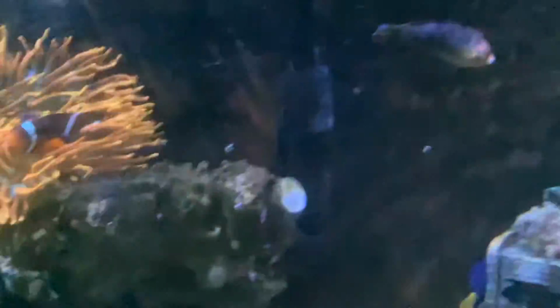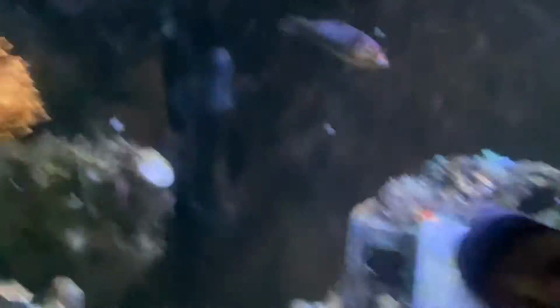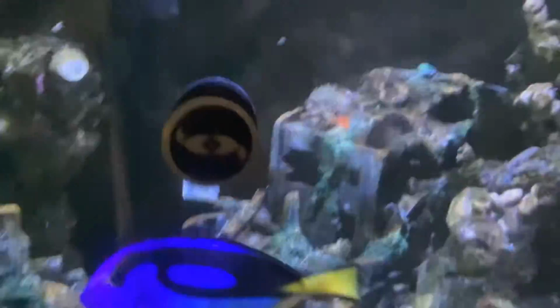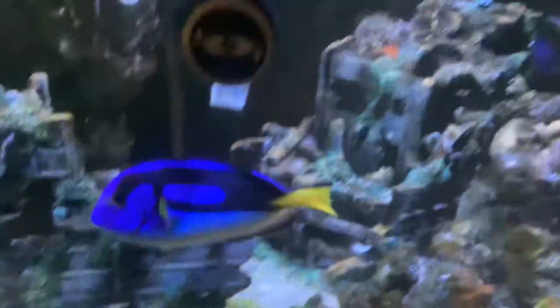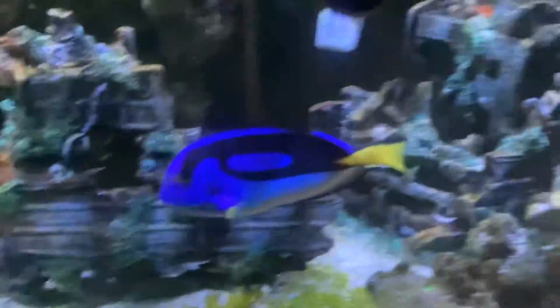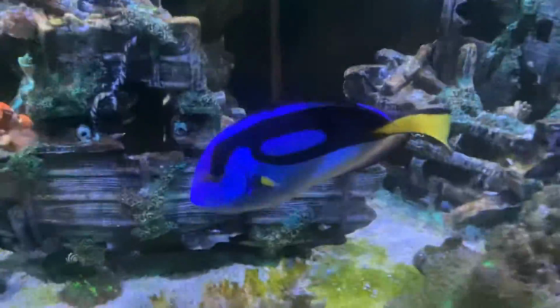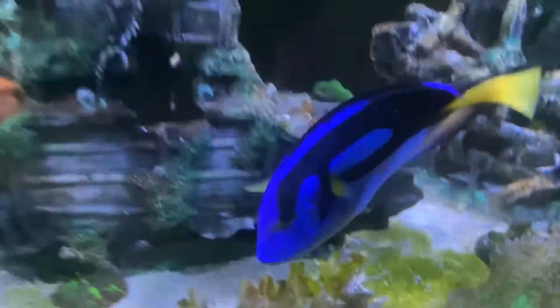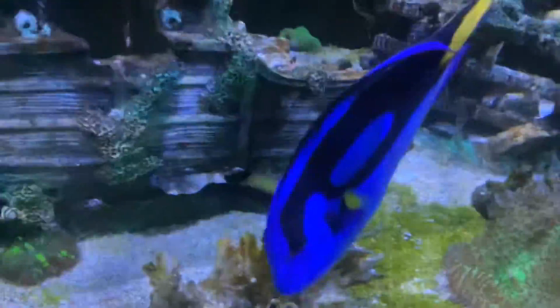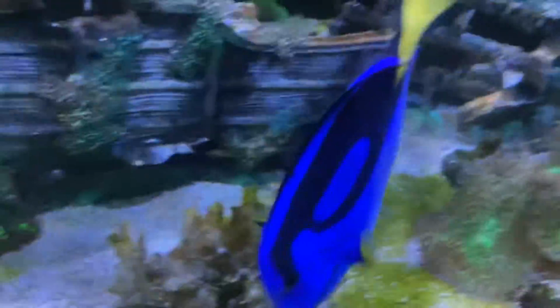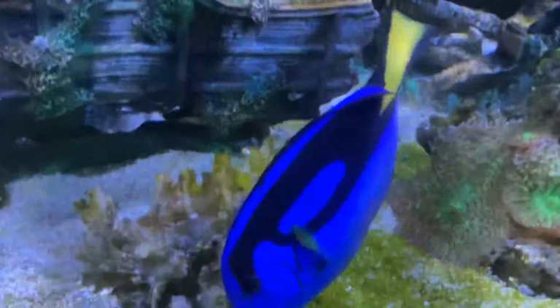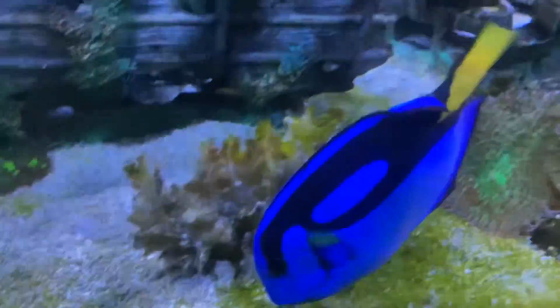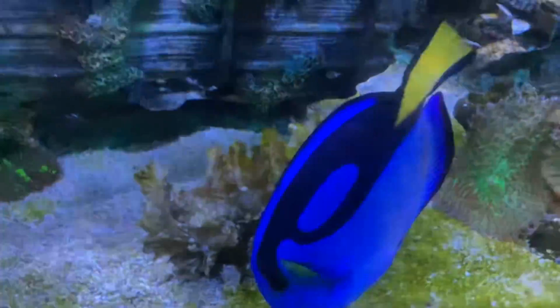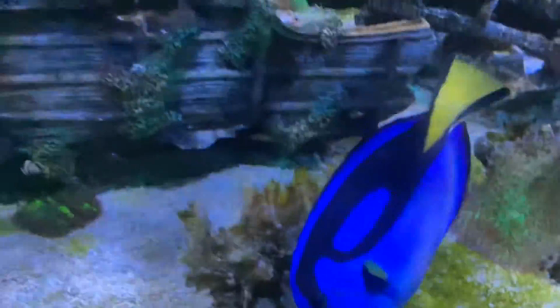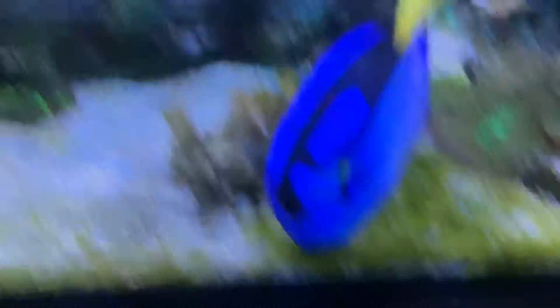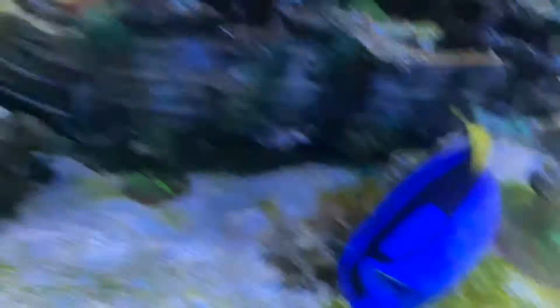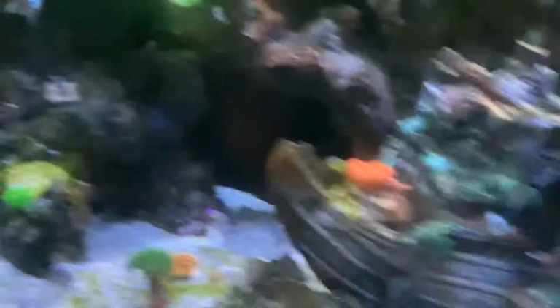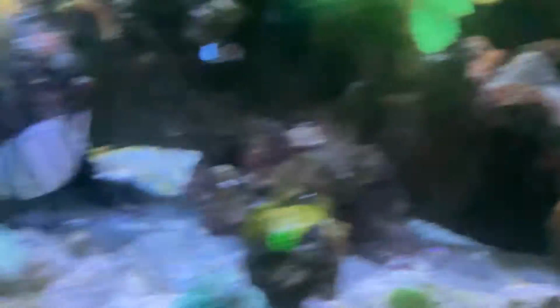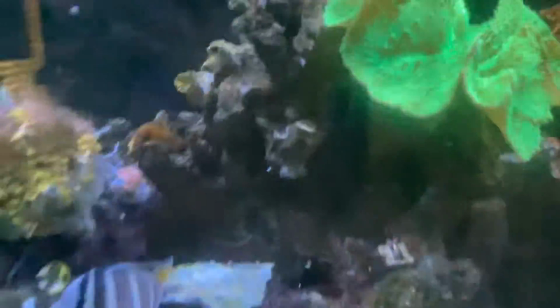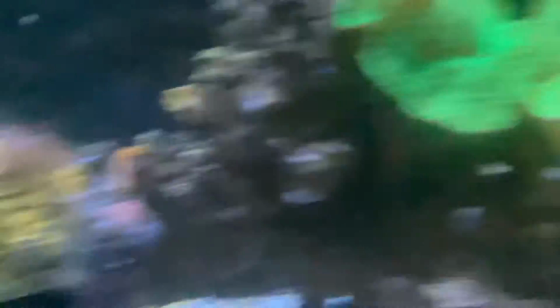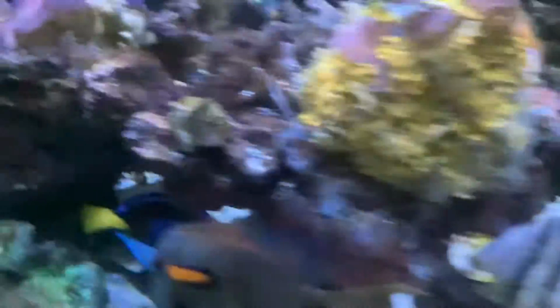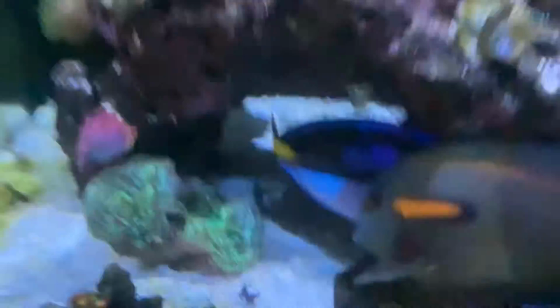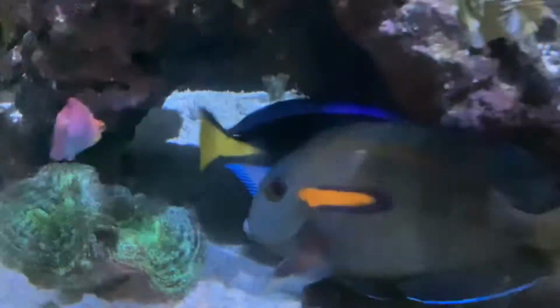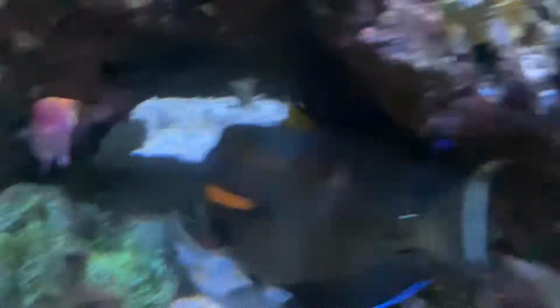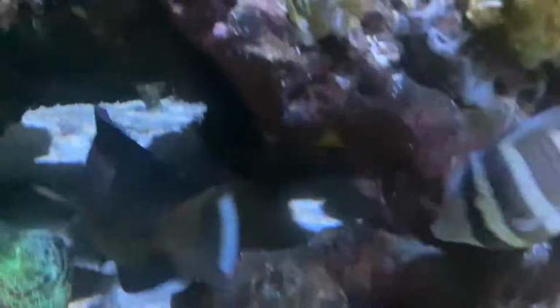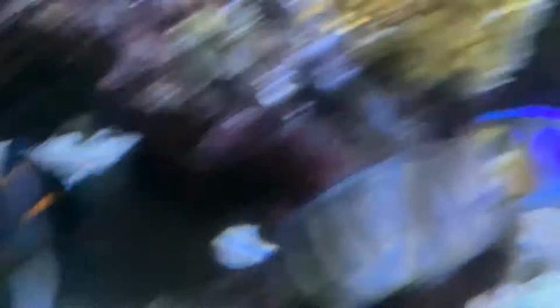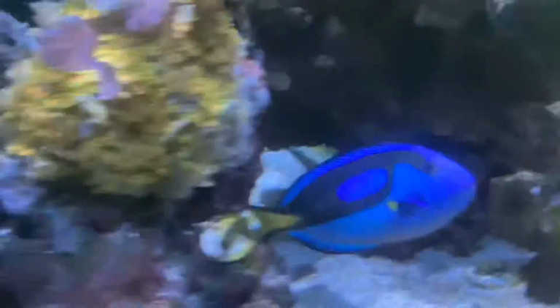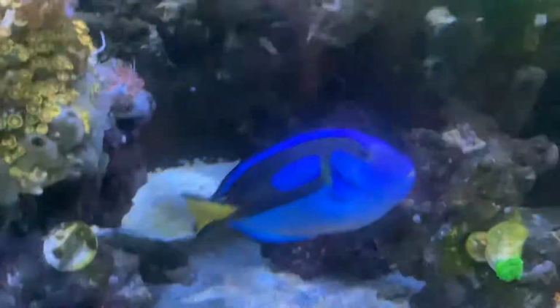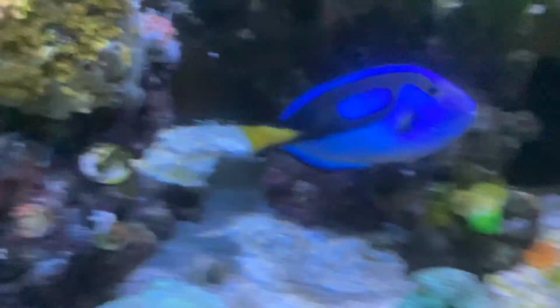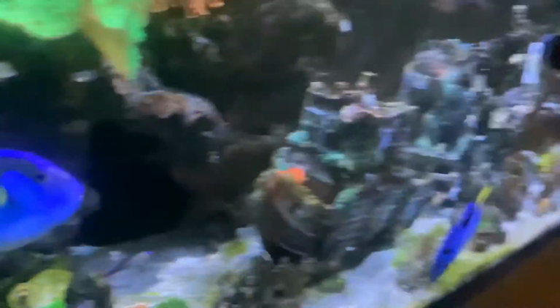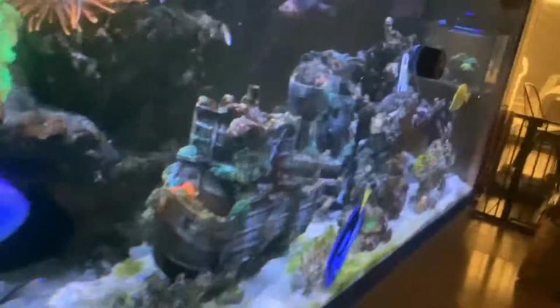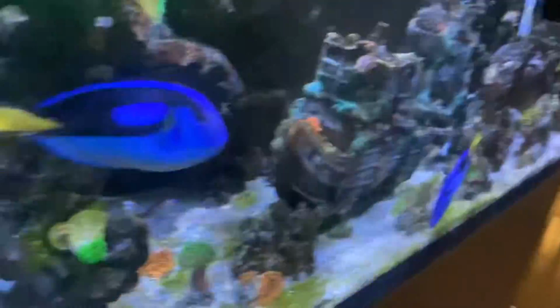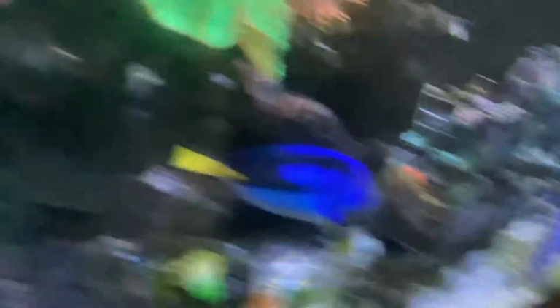We have two blue tangs. One's named Sonic — this is Sonic right here. And then we have another one named Big D, like for Dory. She's in here. Where's she going? There she is. They're both right there.